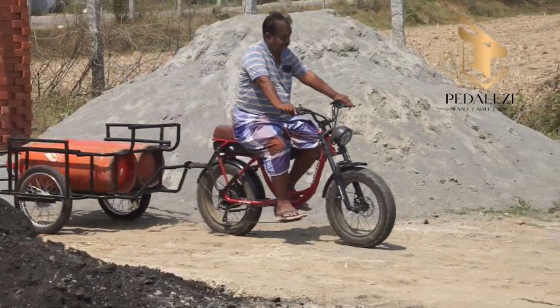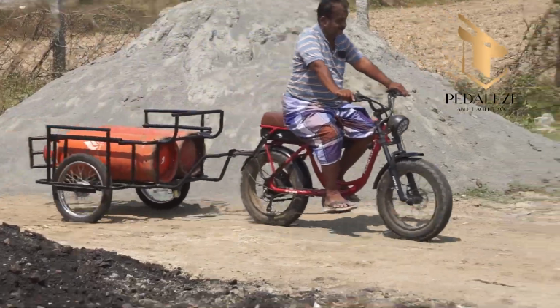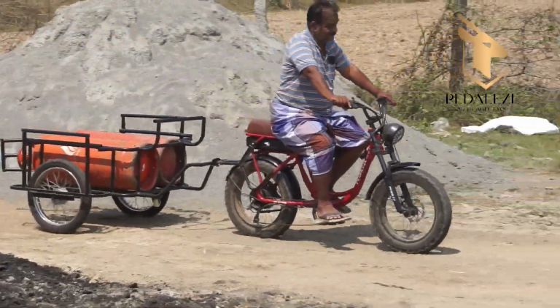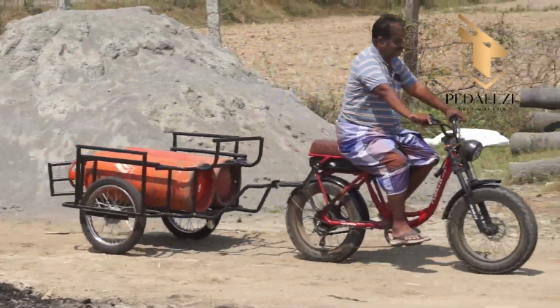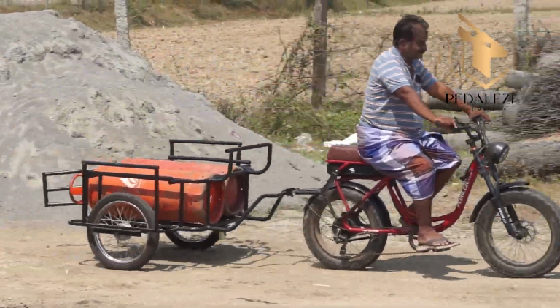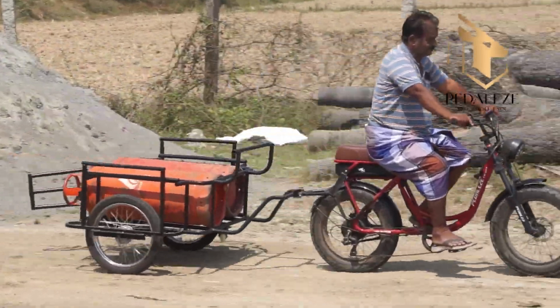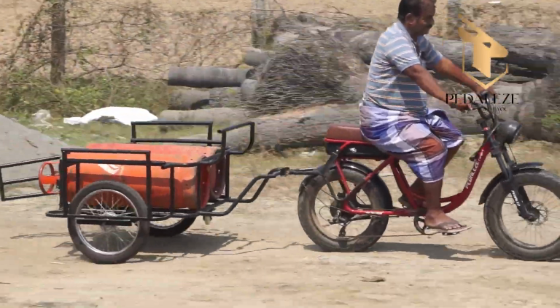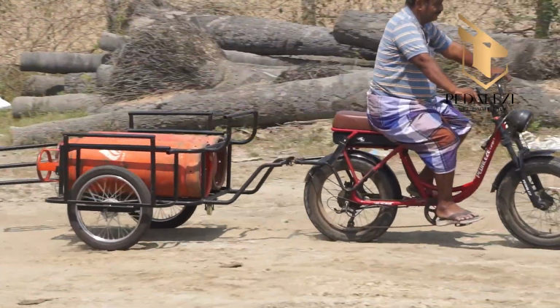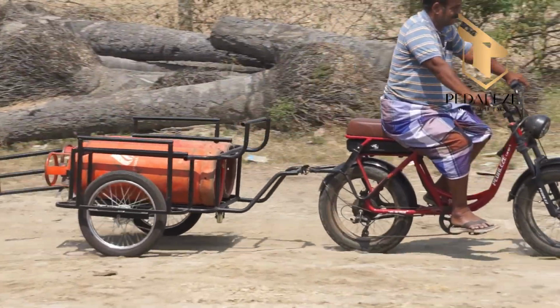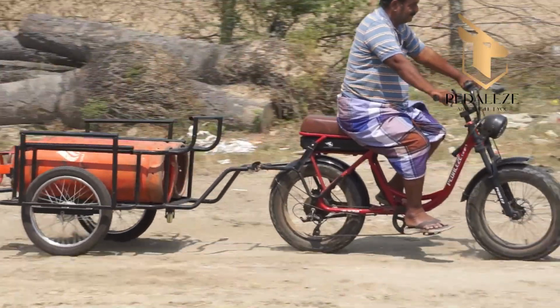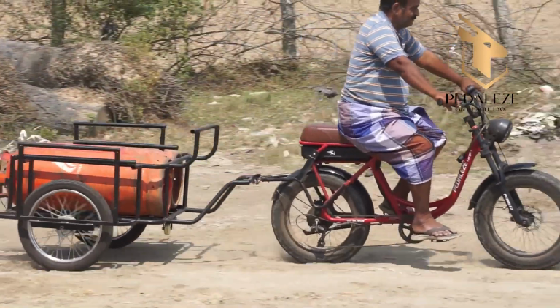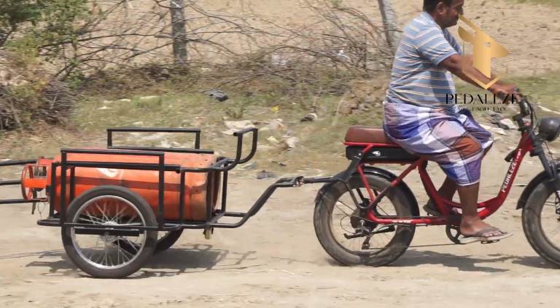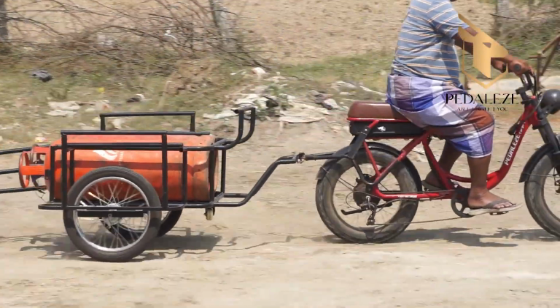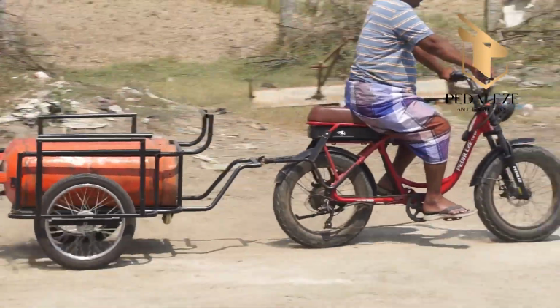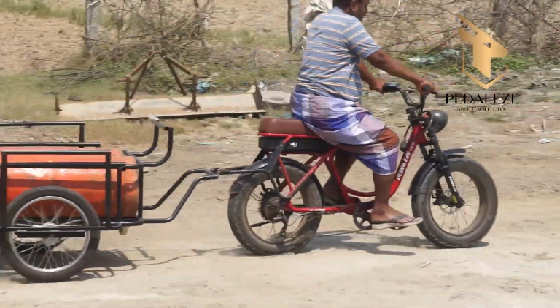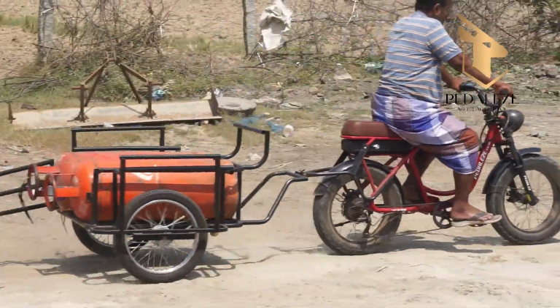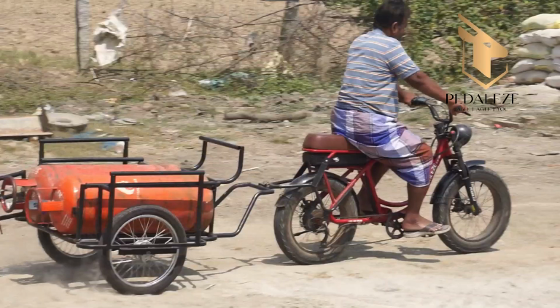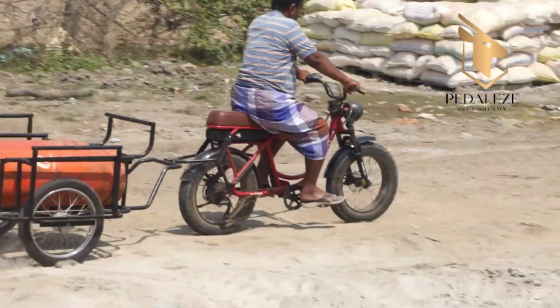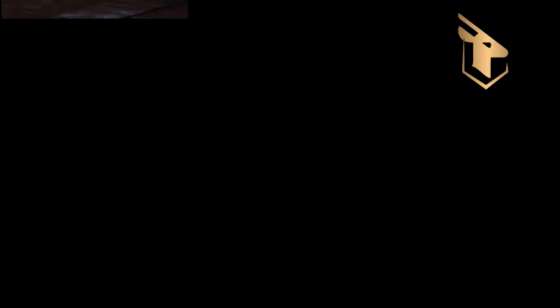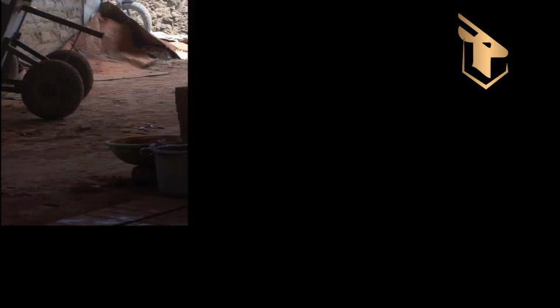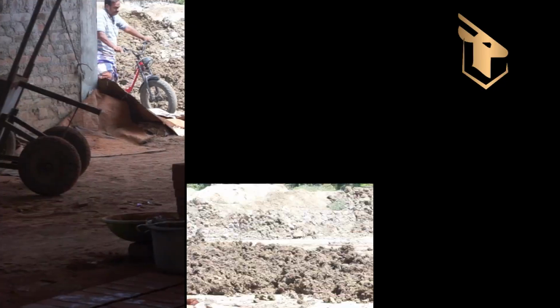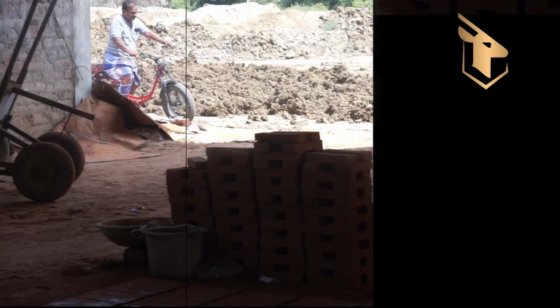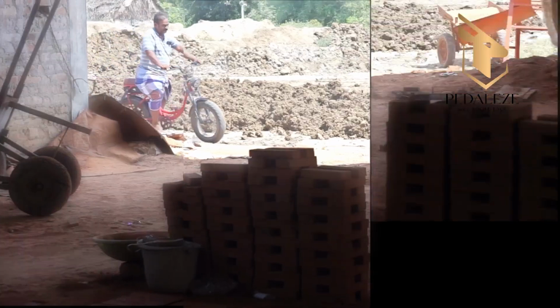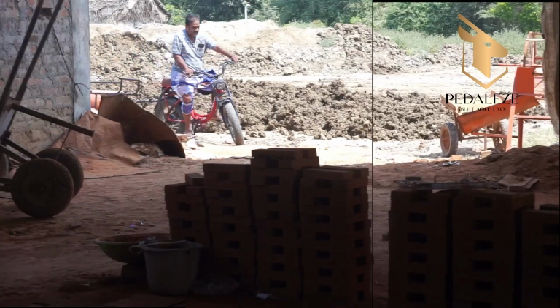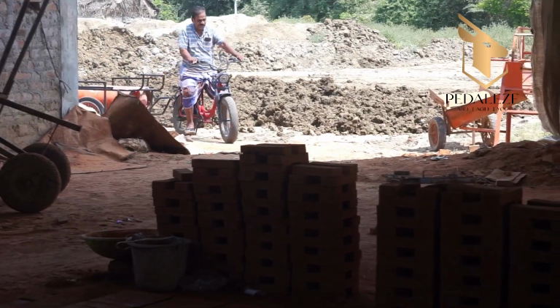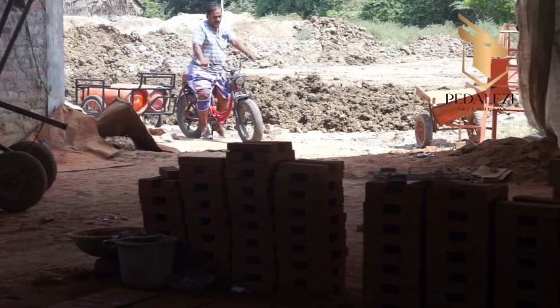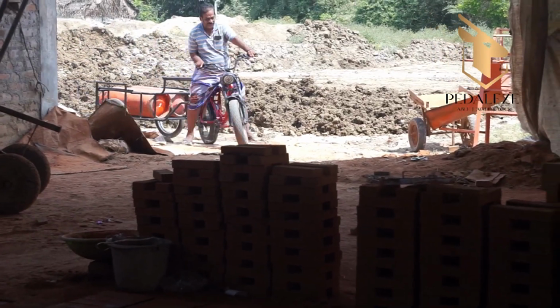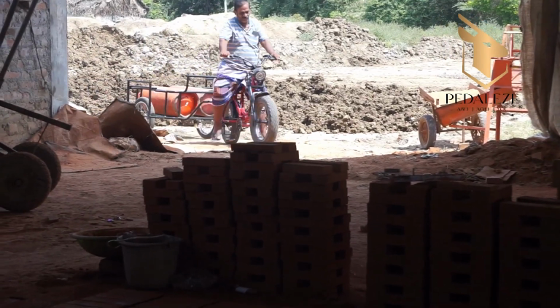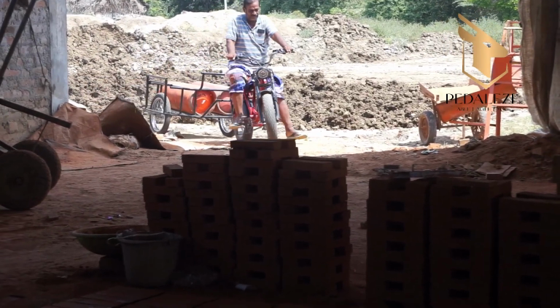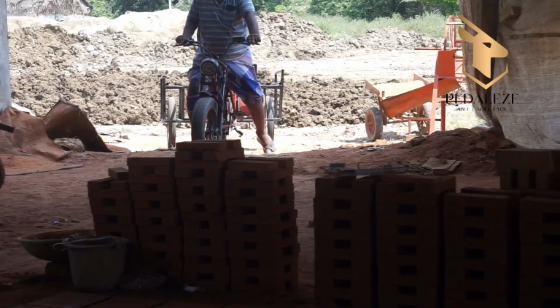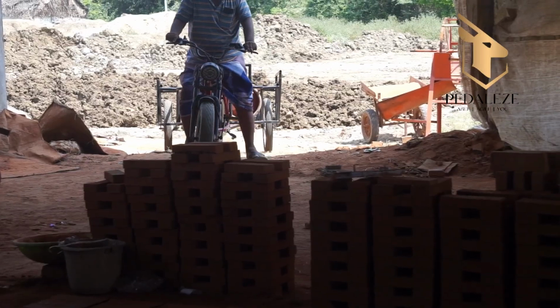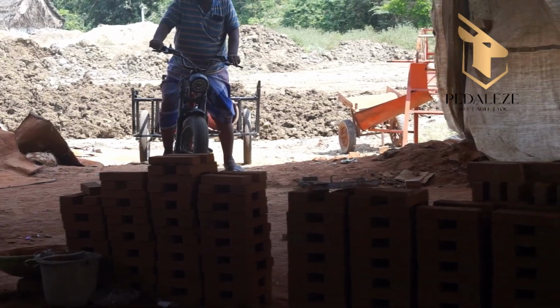Earlier, he used a bigger vehicle to transport commercial cylinders. Now, our compact carbo vehicle does the job and saves him 300 every single day.